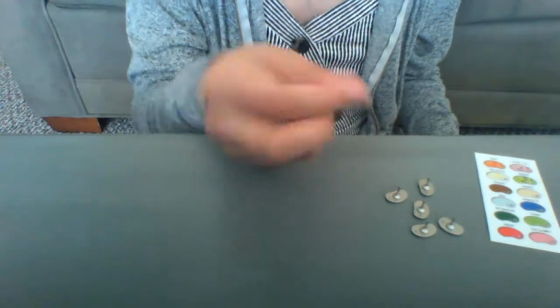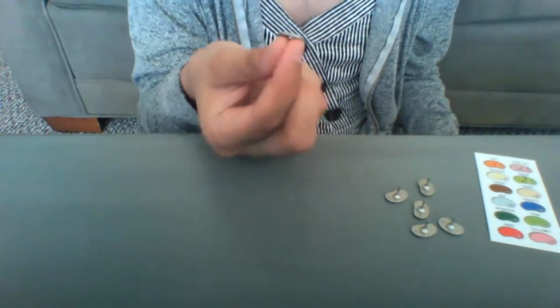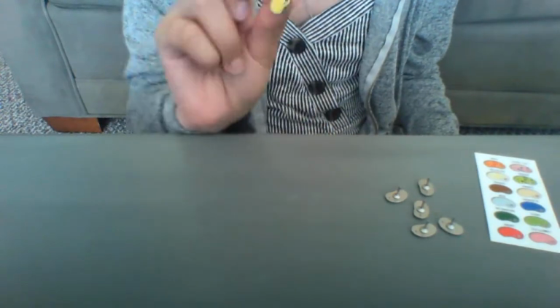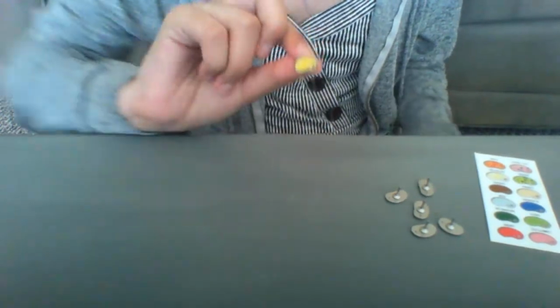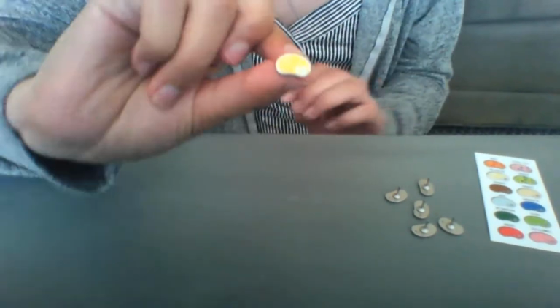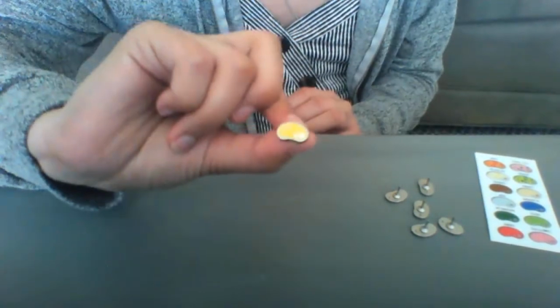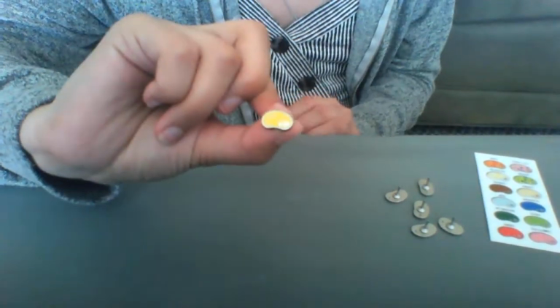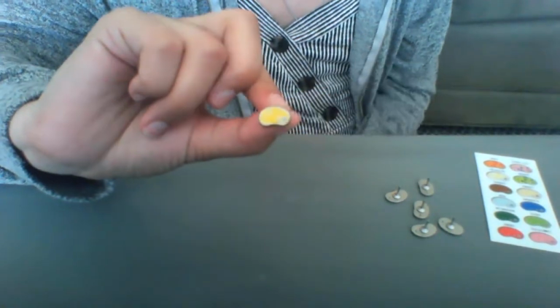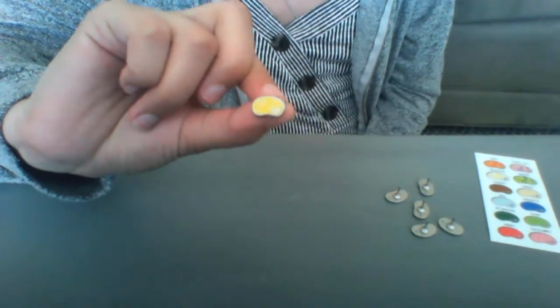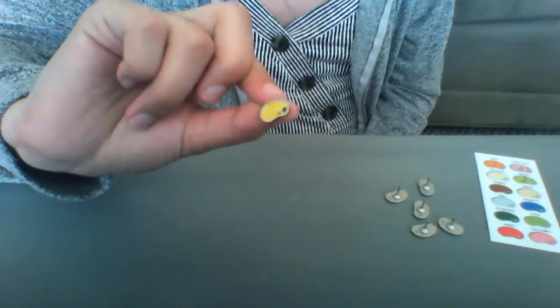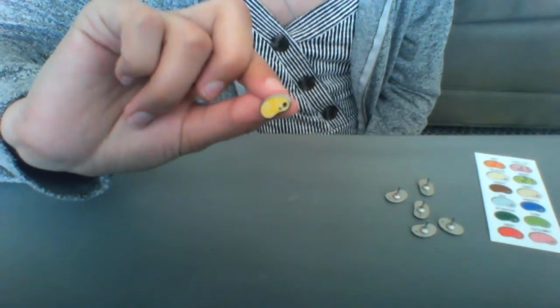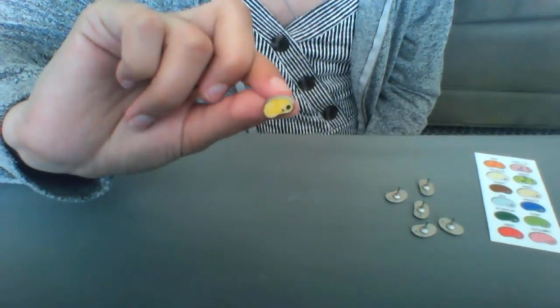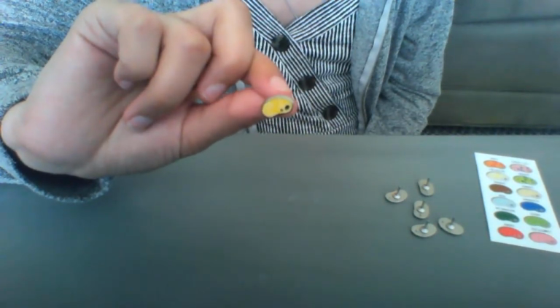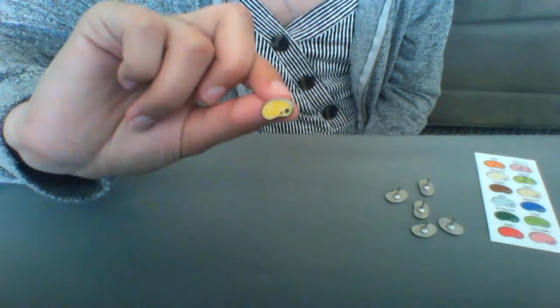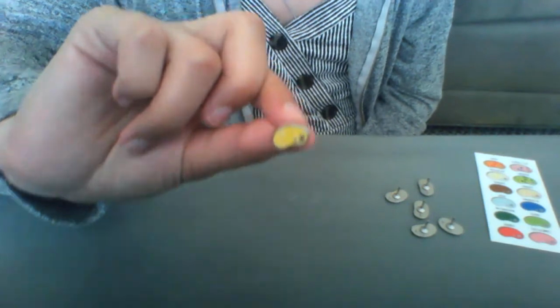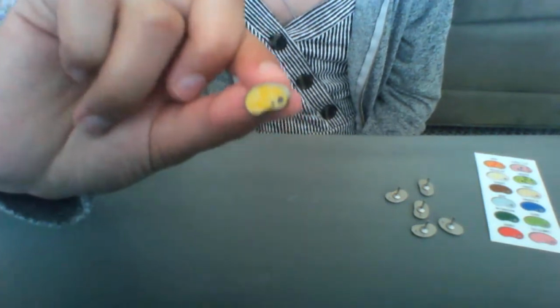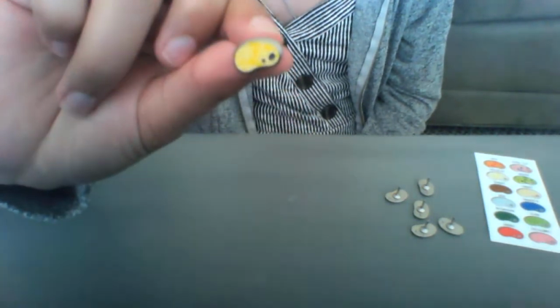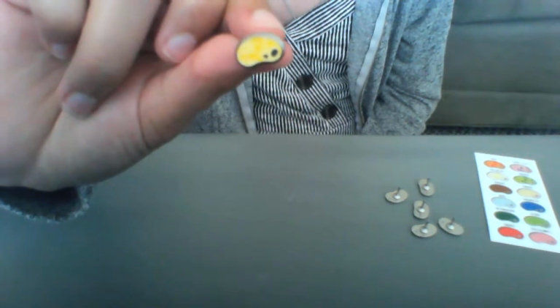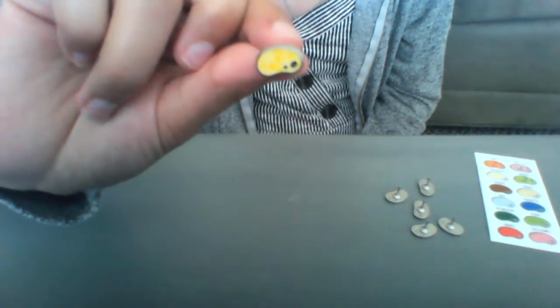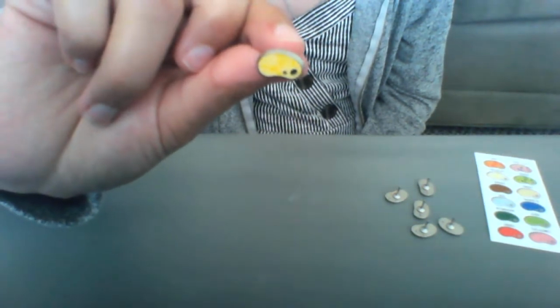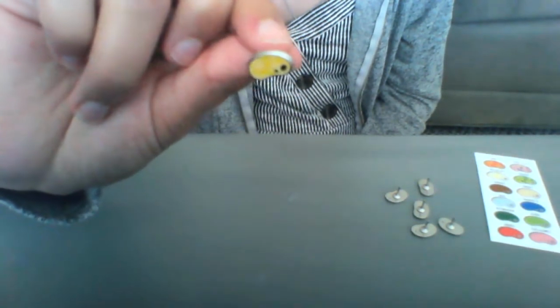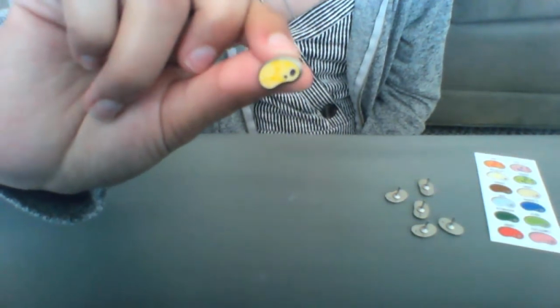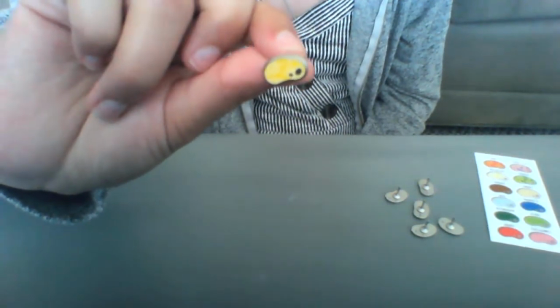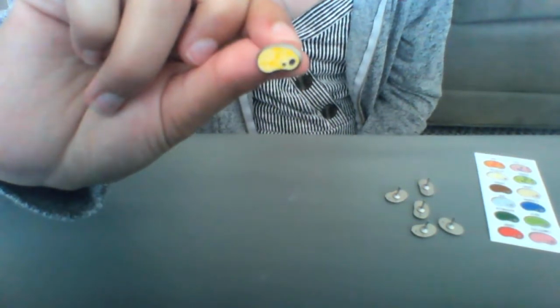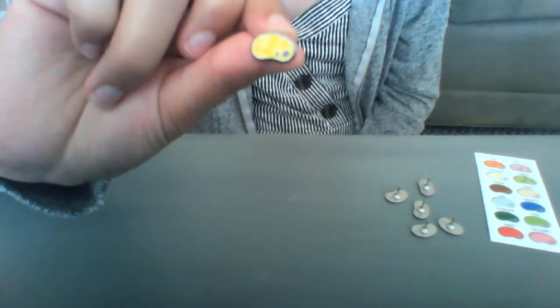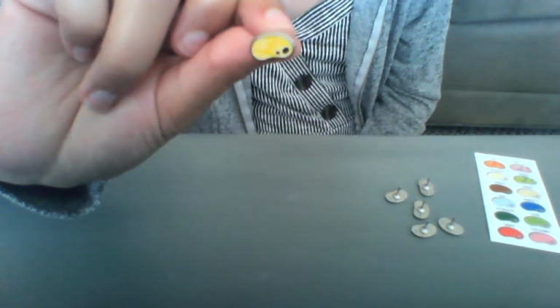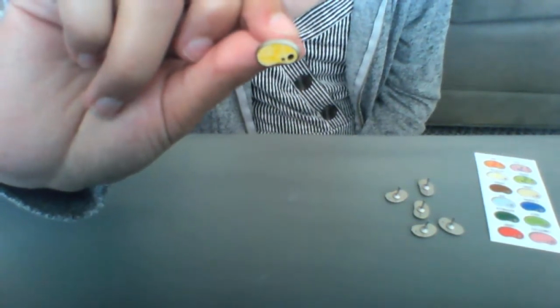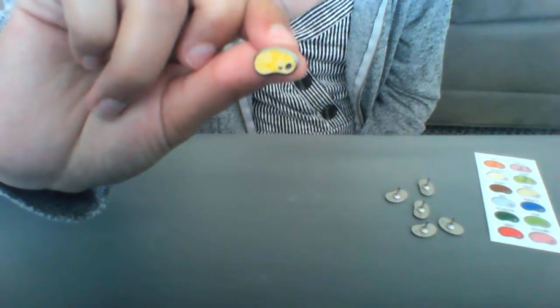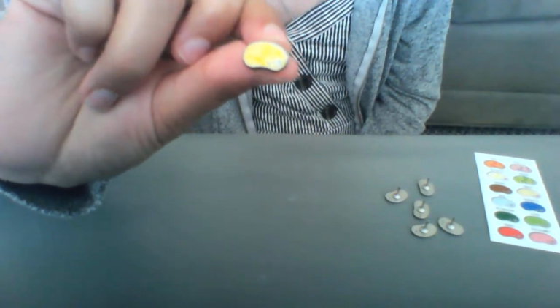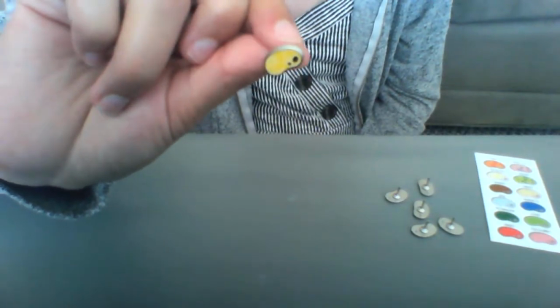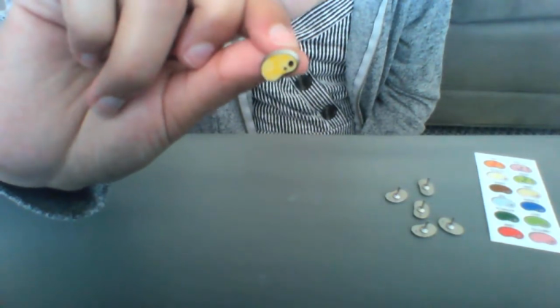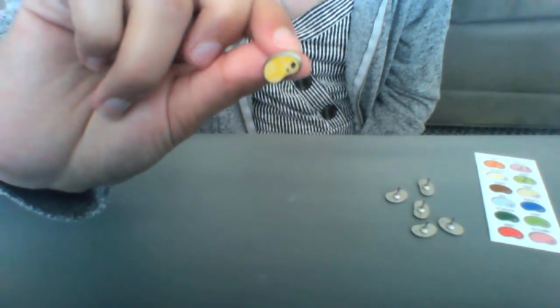So first things first, I have this bean. I think I called it buttered popcorn in my last Harry Potter video, but it is actually rotten egg flavored. It does glow in the dark — the lighter yellow is the color that glows in the dark. One of my favorites.